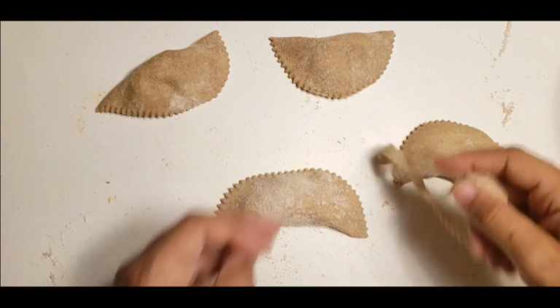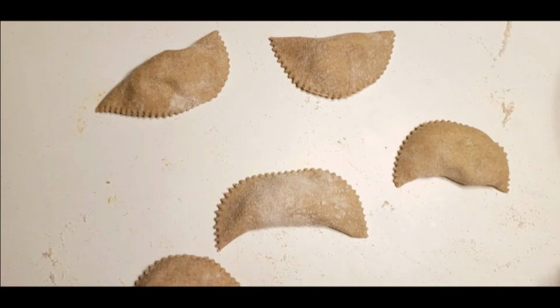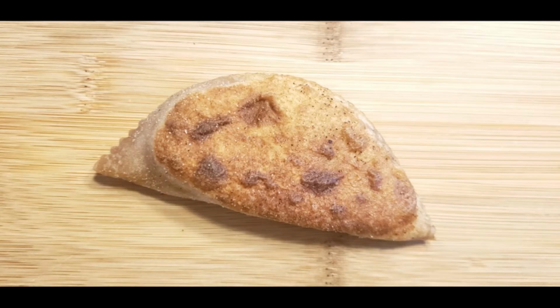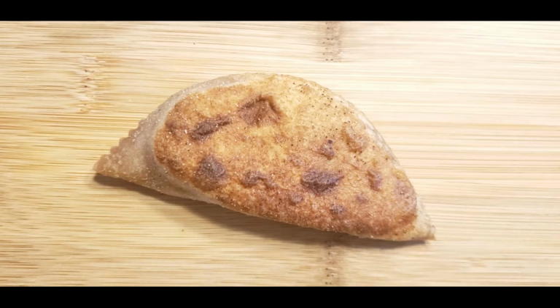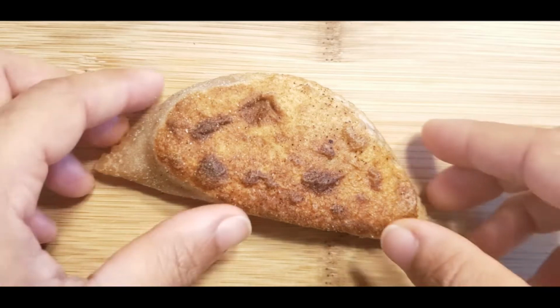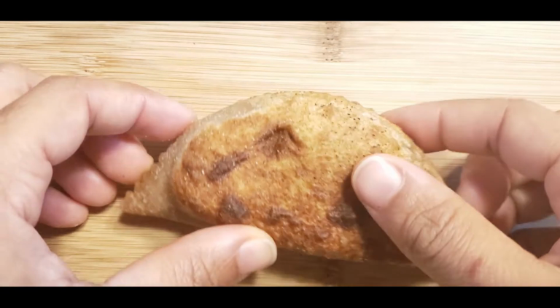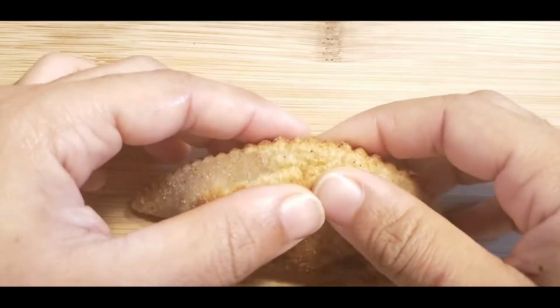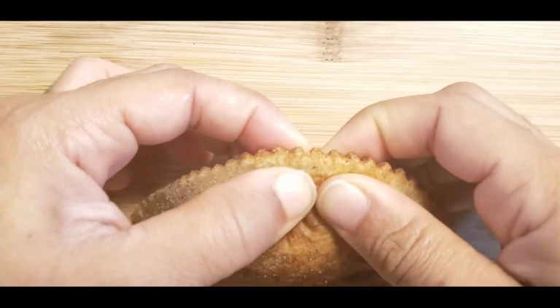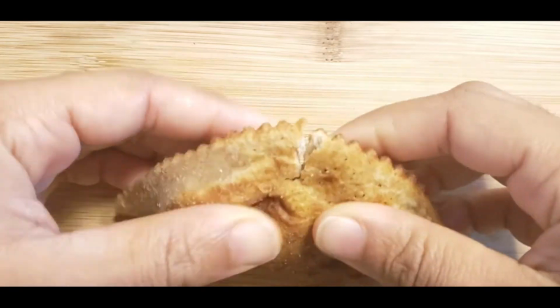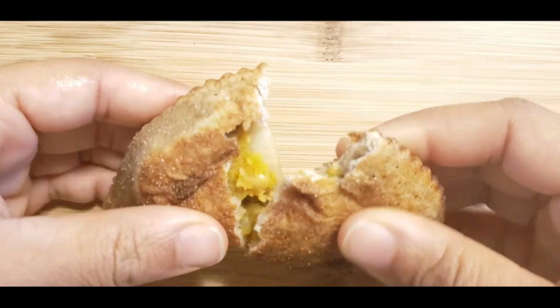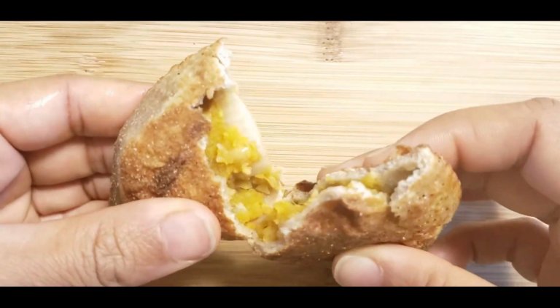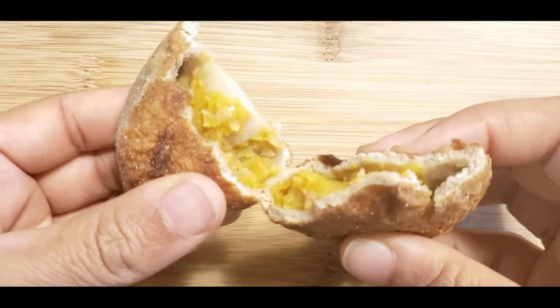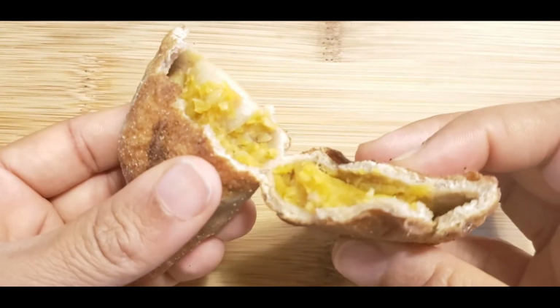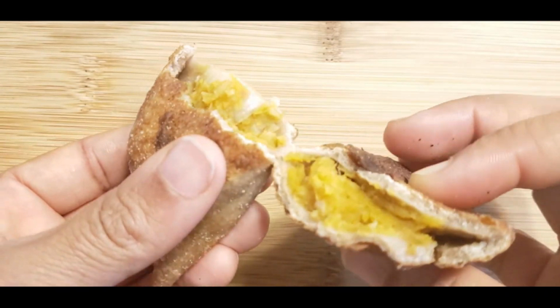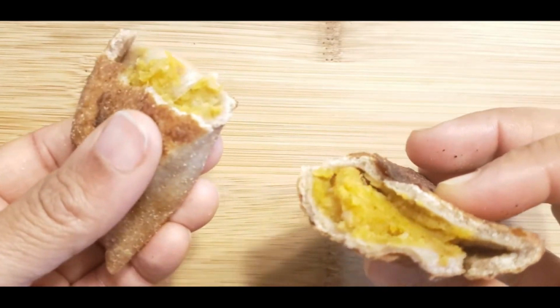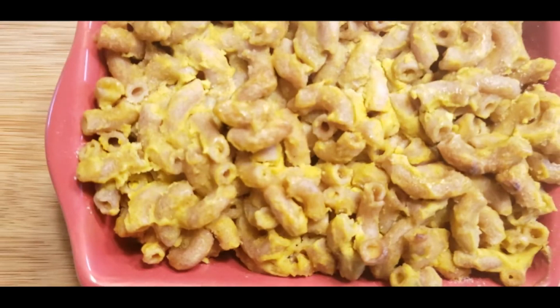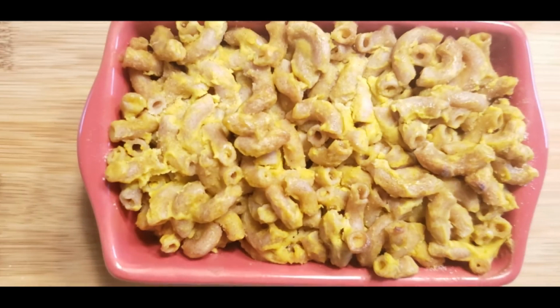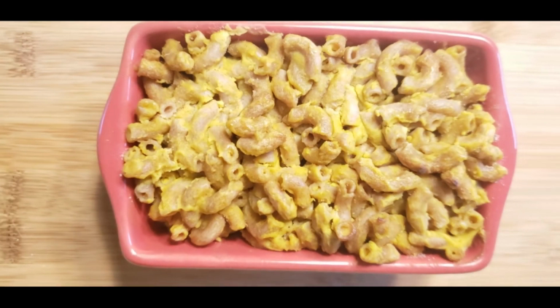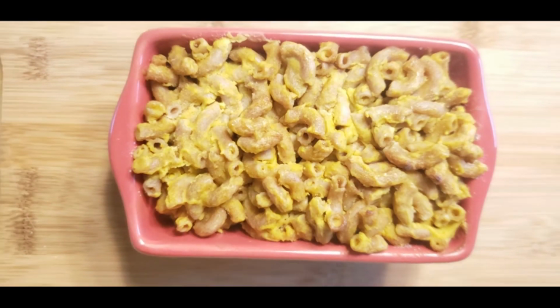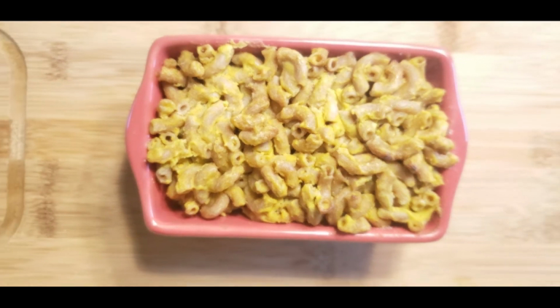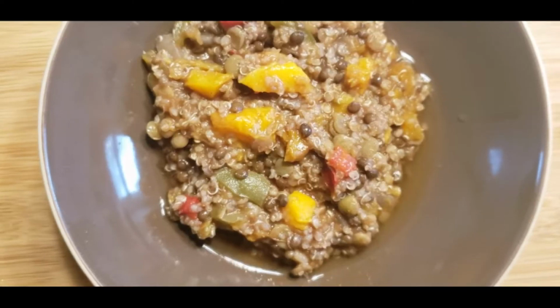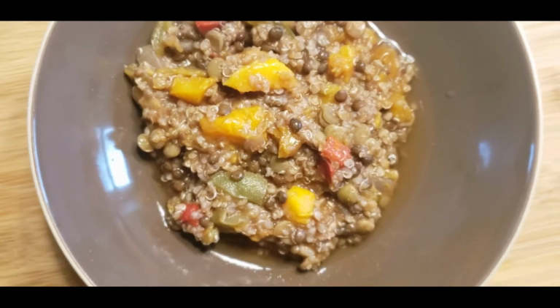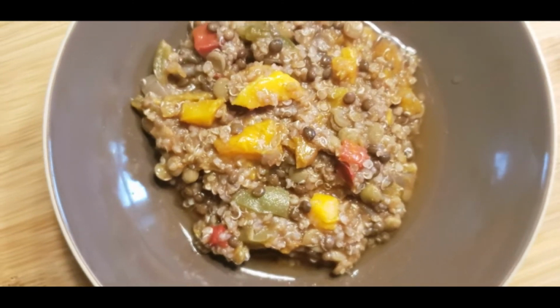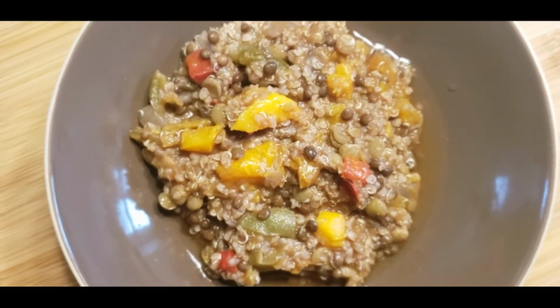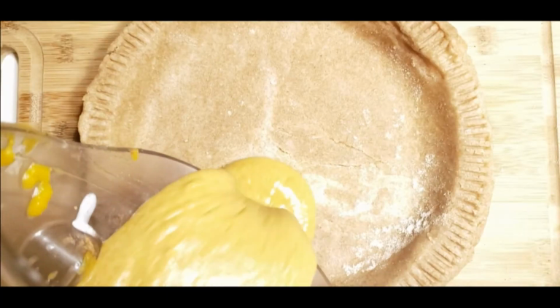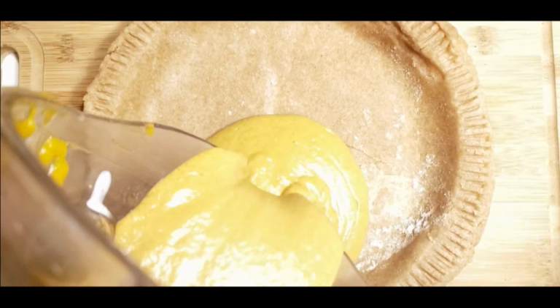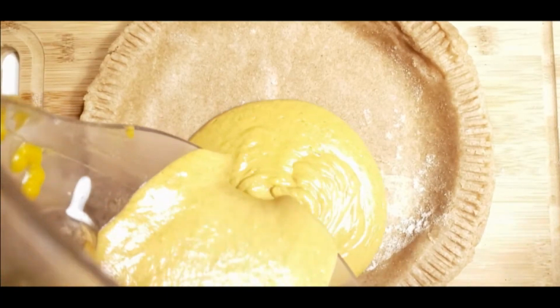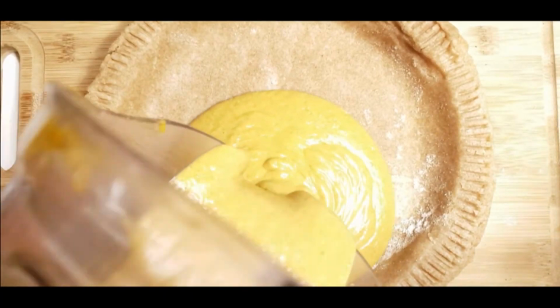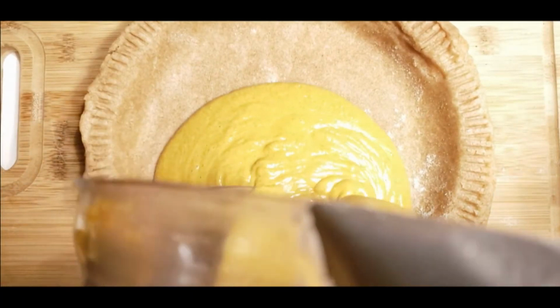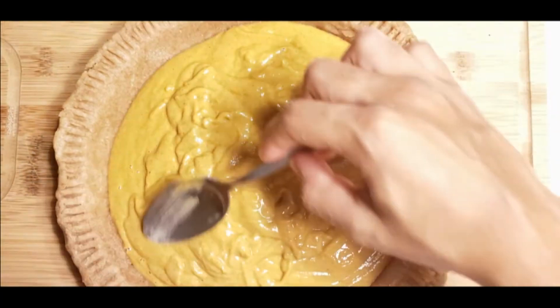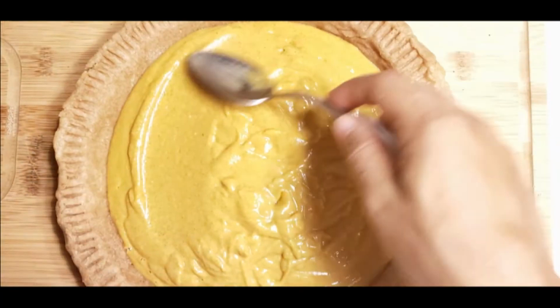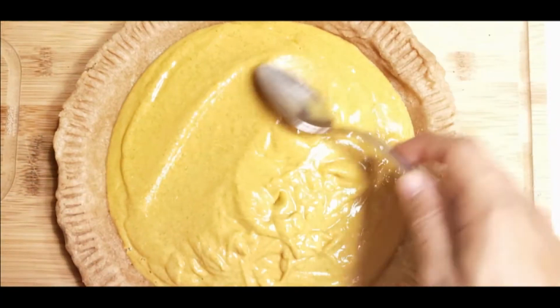Butternut squash is also loaded with minerals such as magnesium, potassium, and manganese, all of which play important roles in bone health.